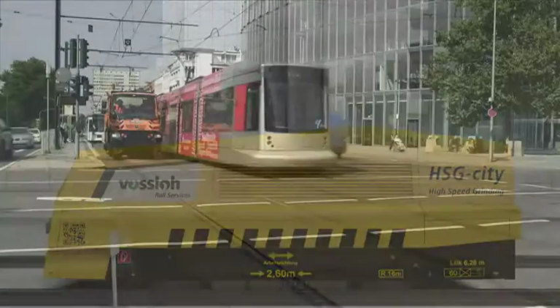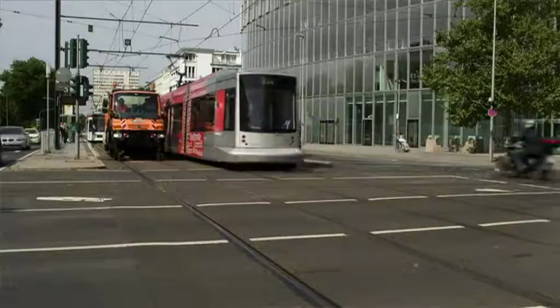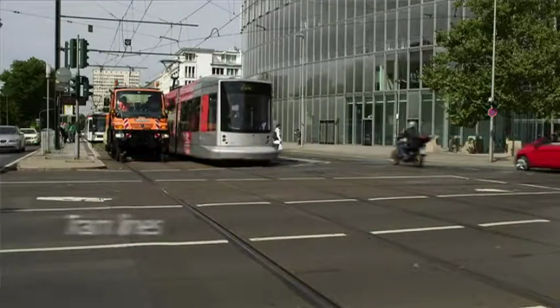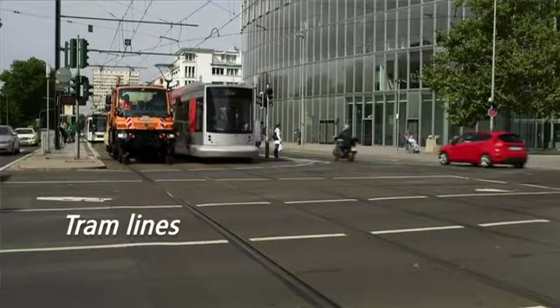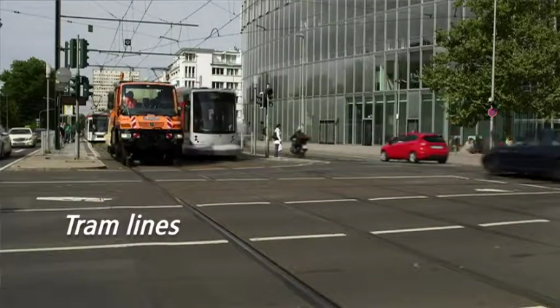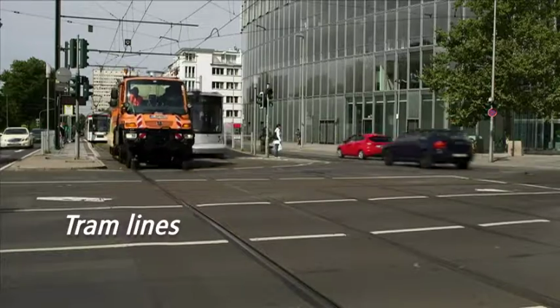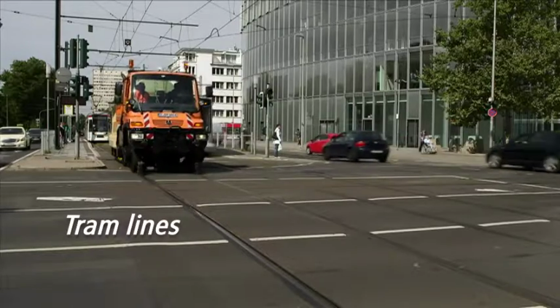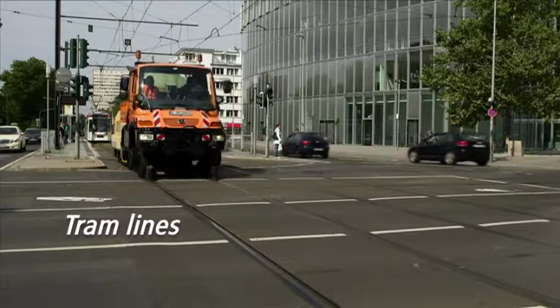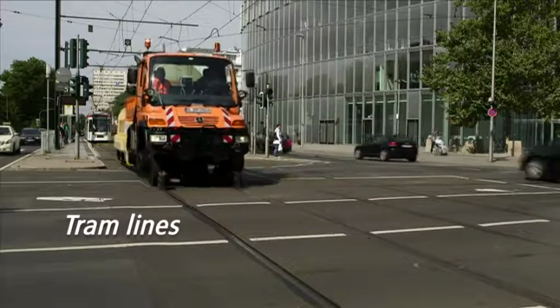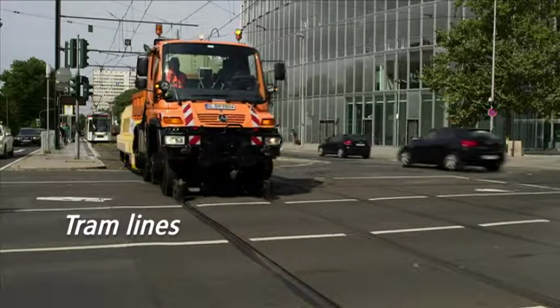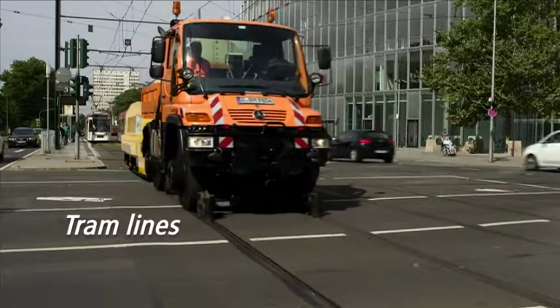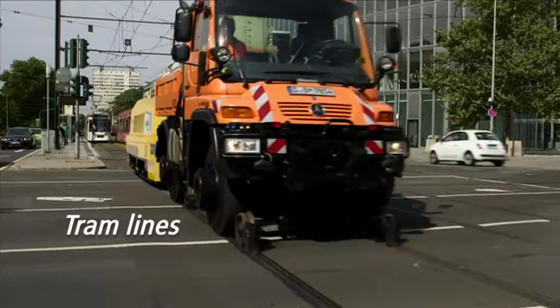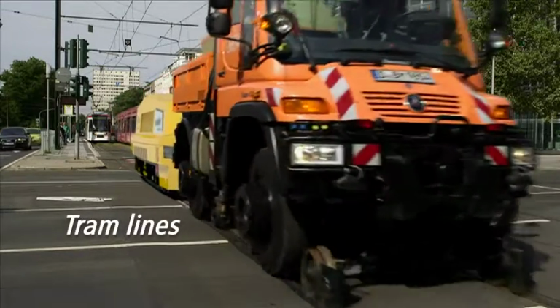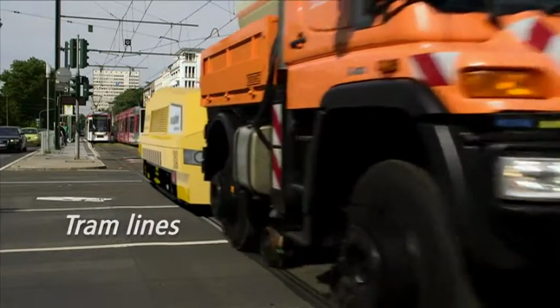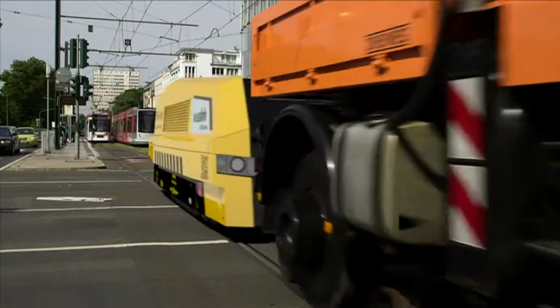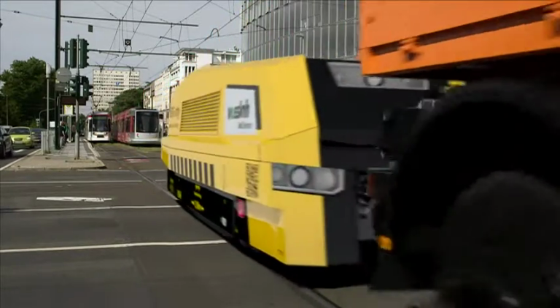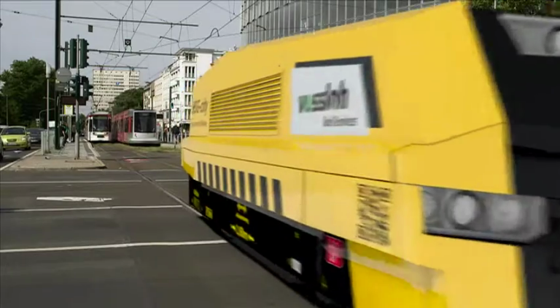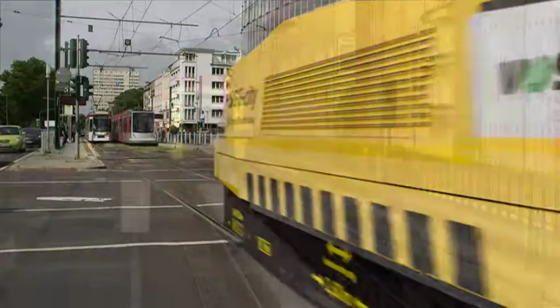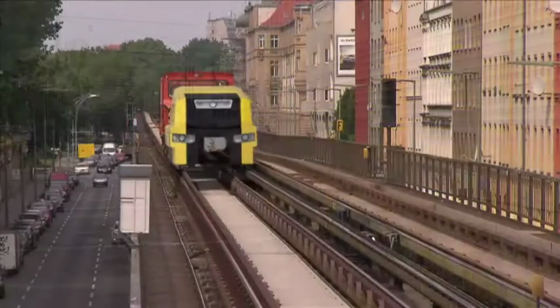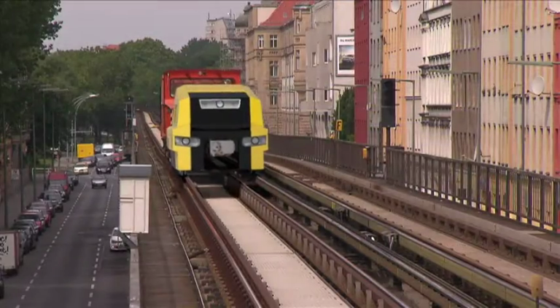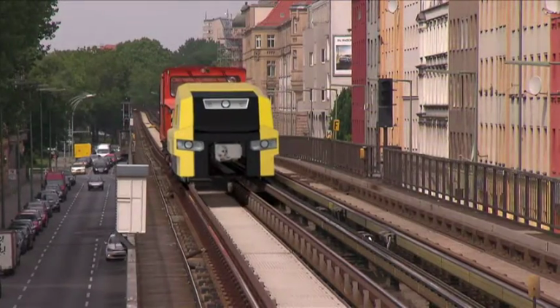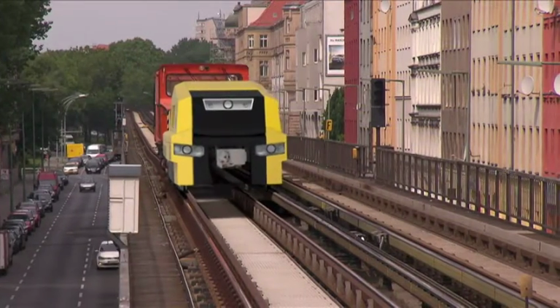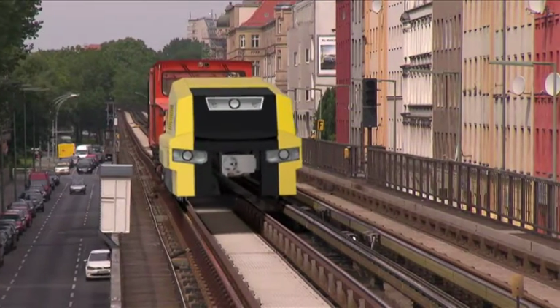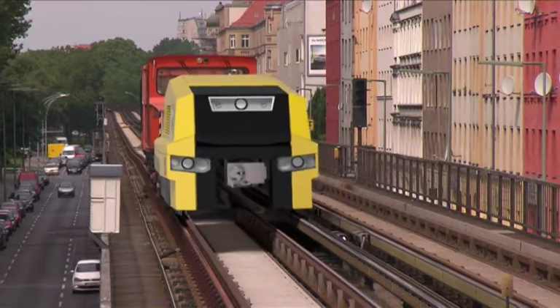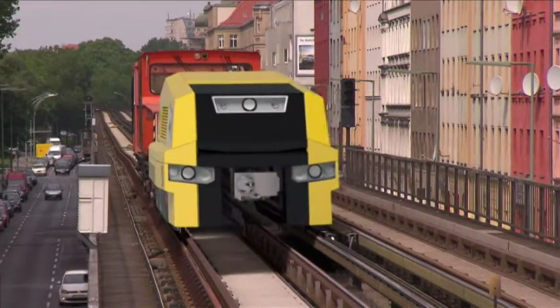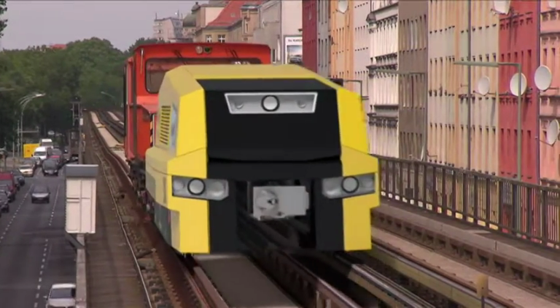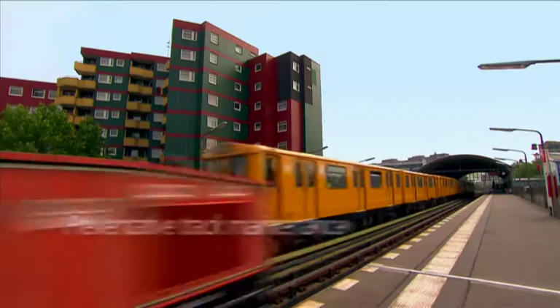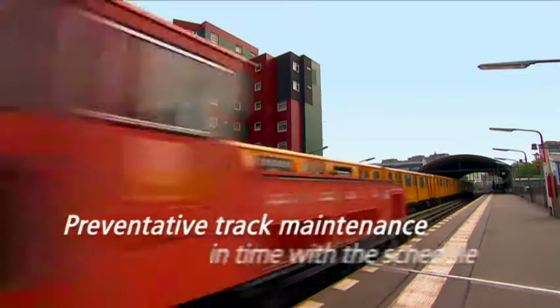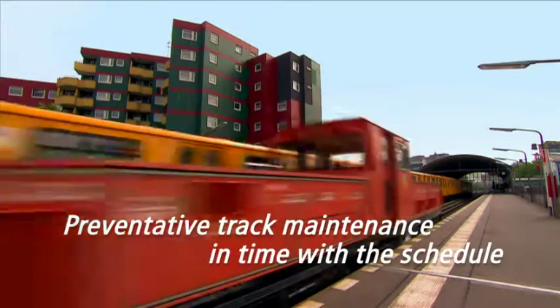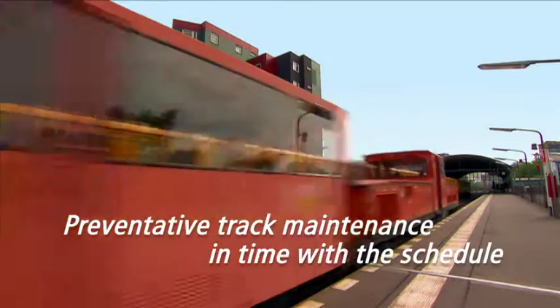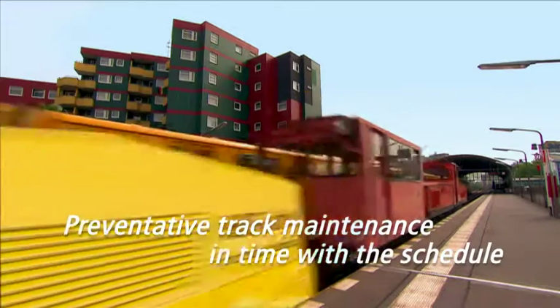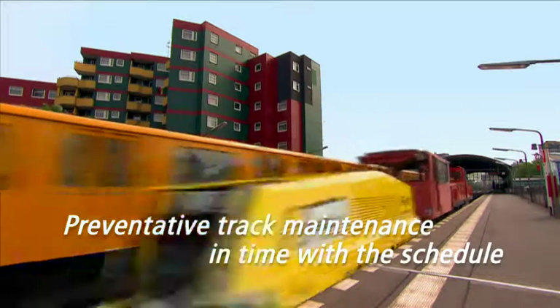The HSG City is also suitable for tram tracks and can even be pulled by road rail vehicles. High-speed grinding city grinds tracks at 60 km per hour and can therefore be used without causing any track closures.